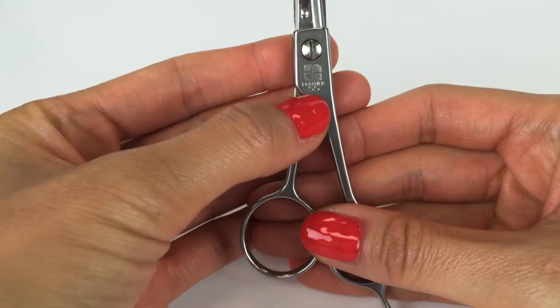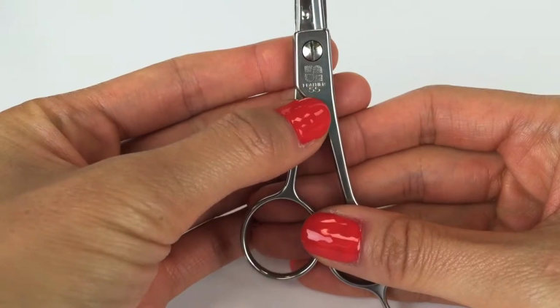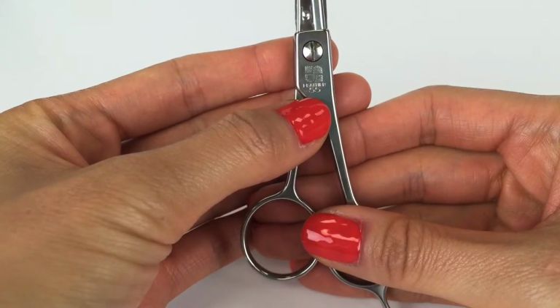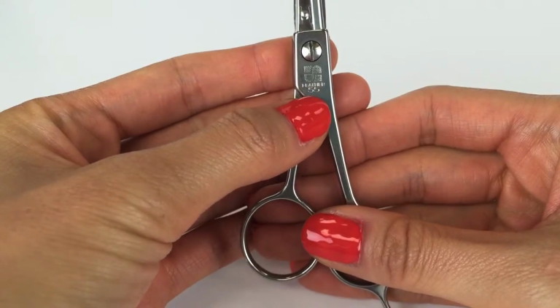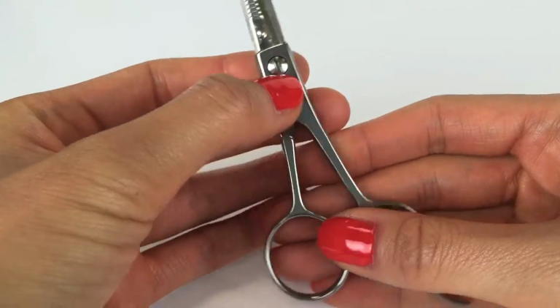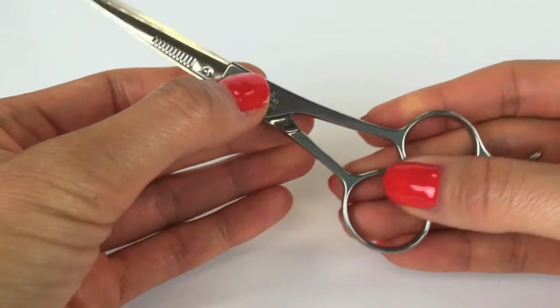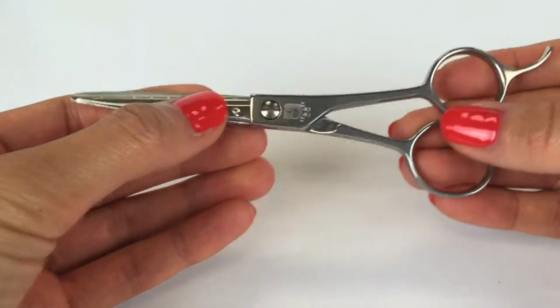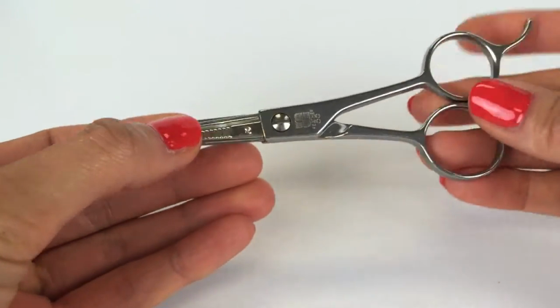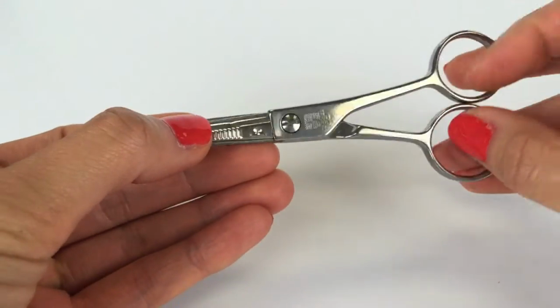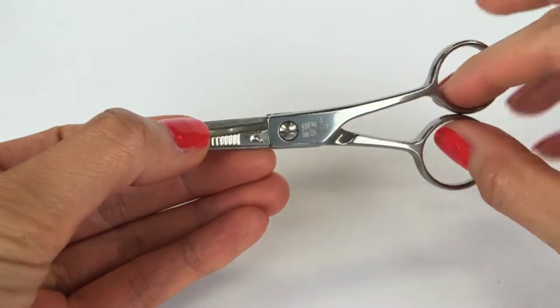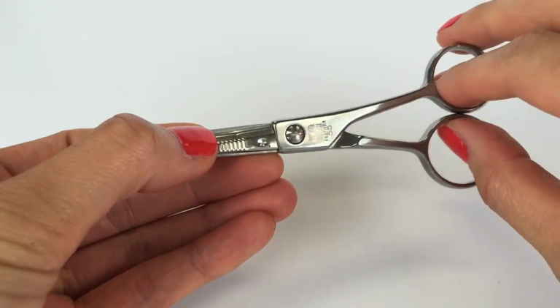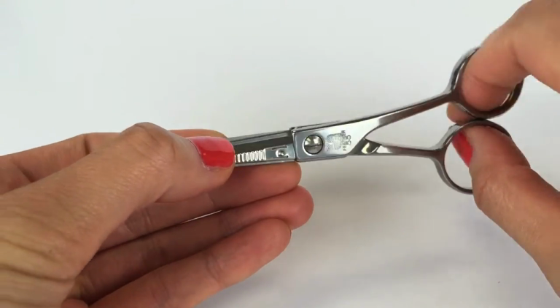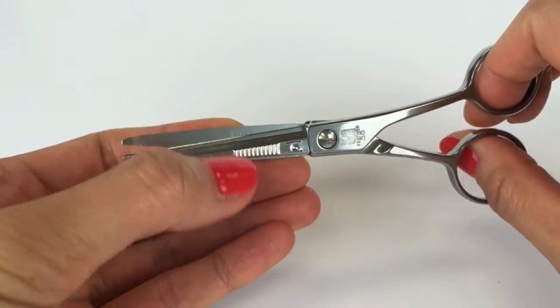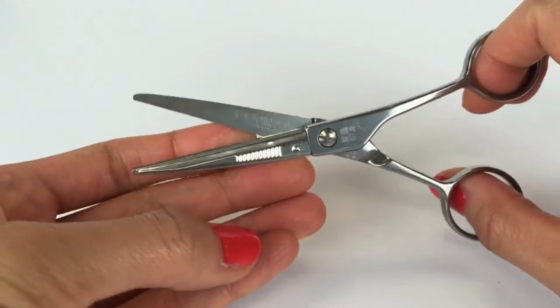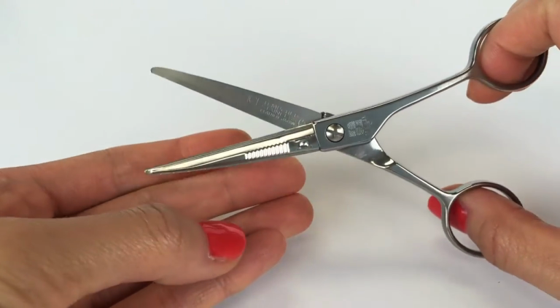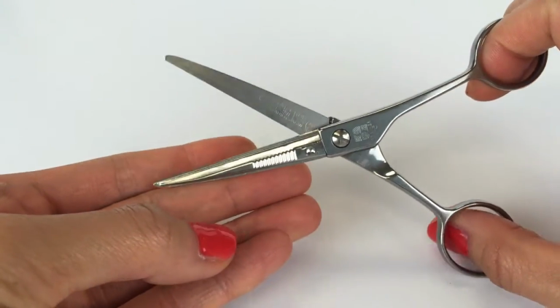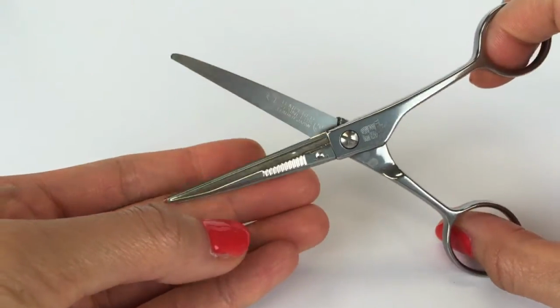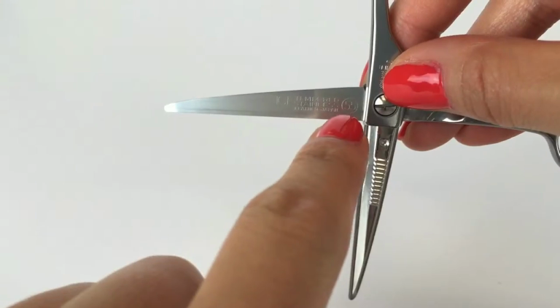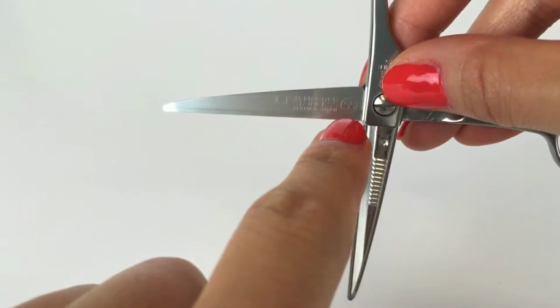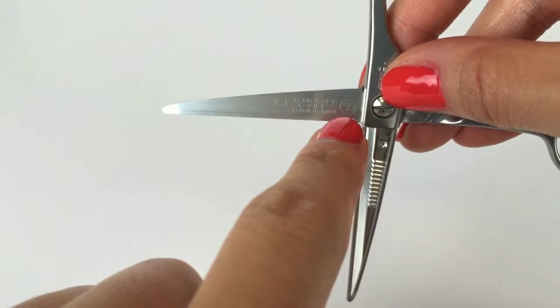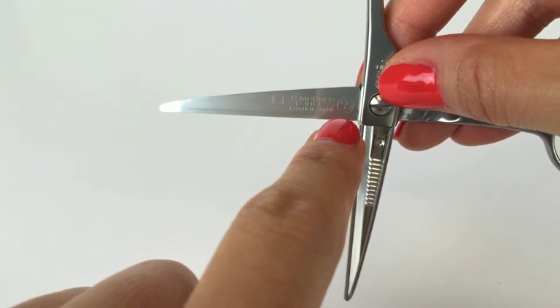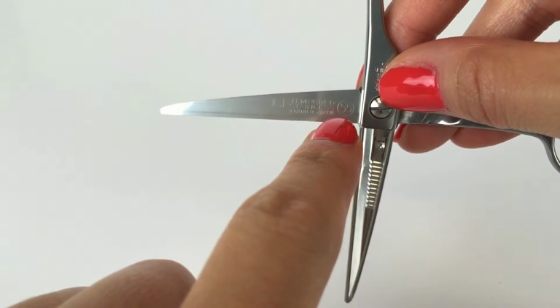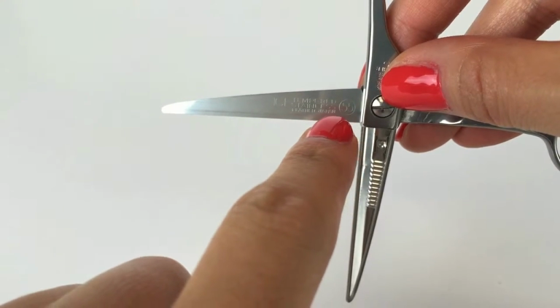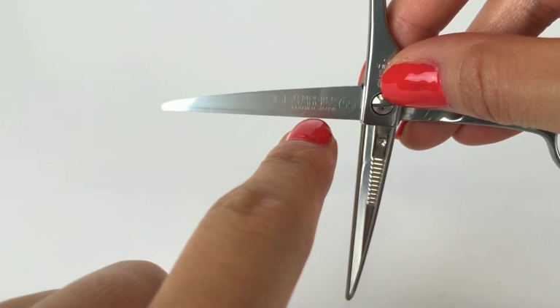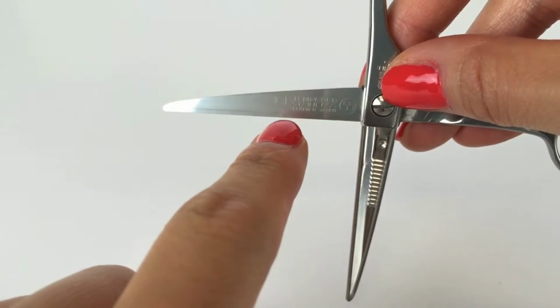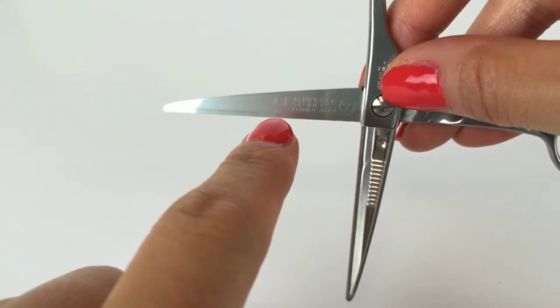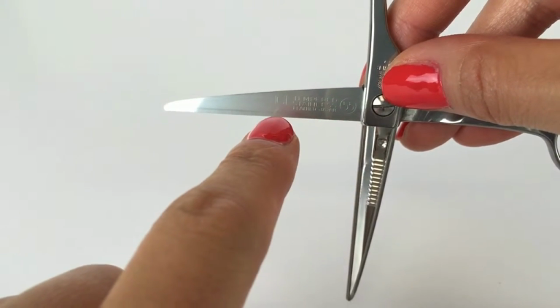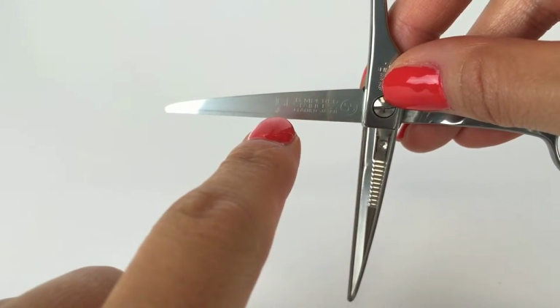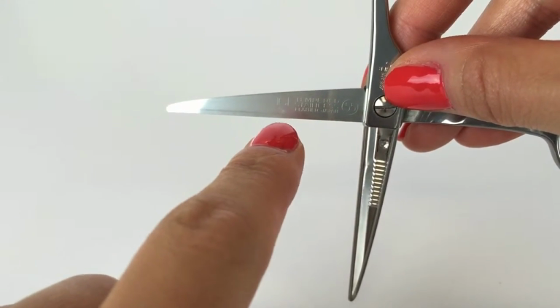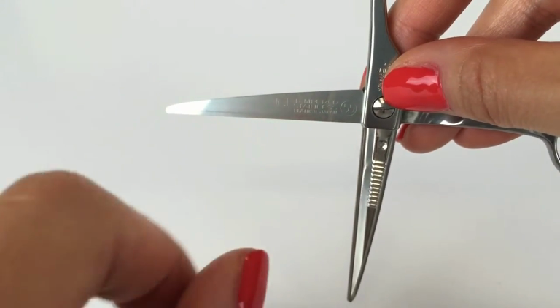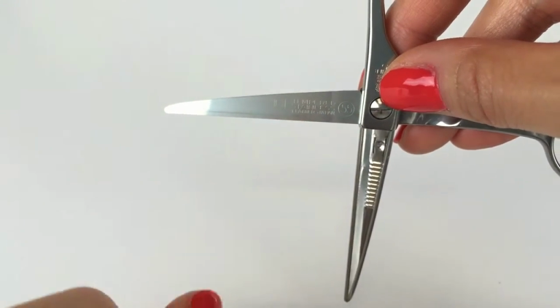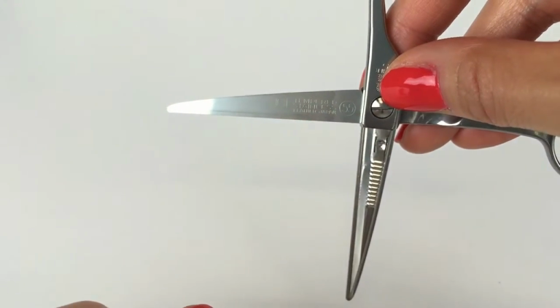Replacing switchblade shear blades is a simple snap and click process. Make sure you get the appropriate blade size before replacing.